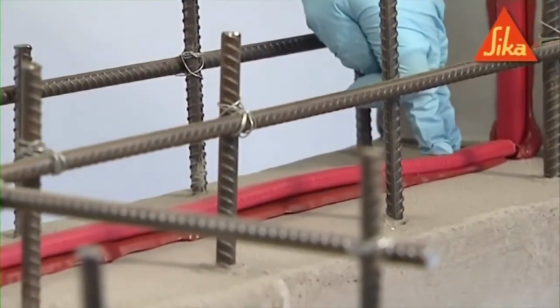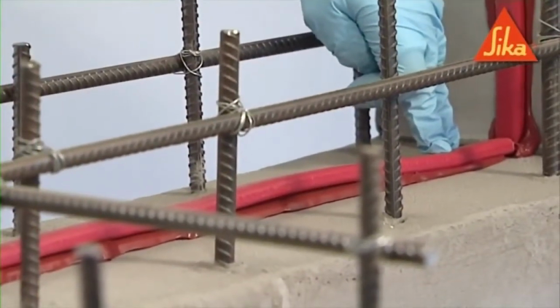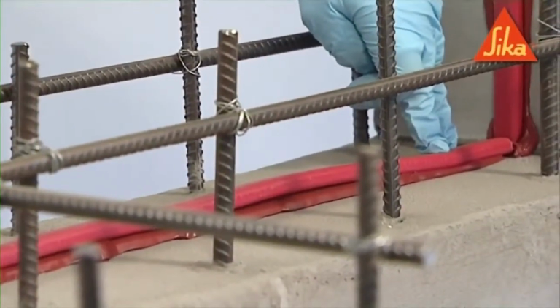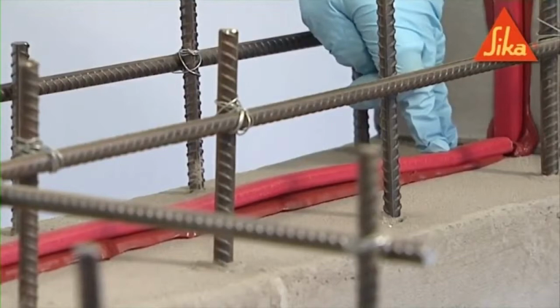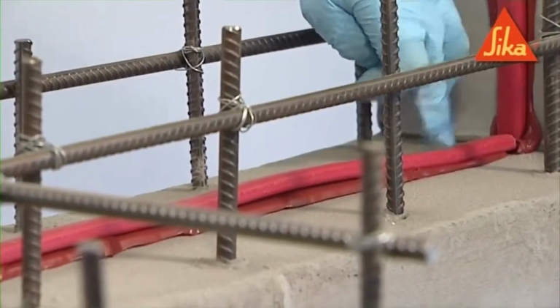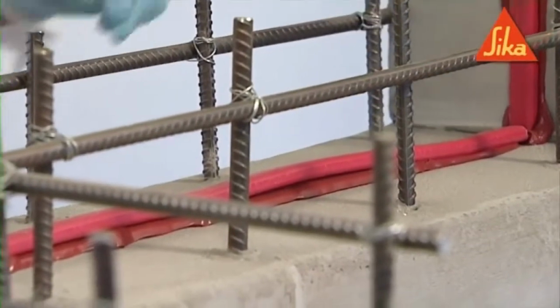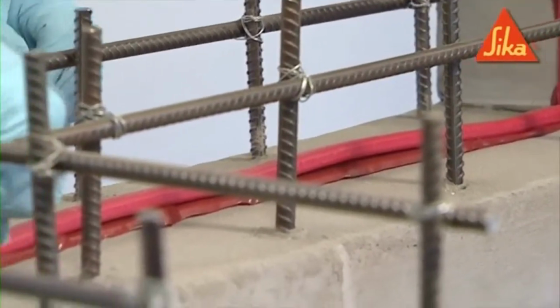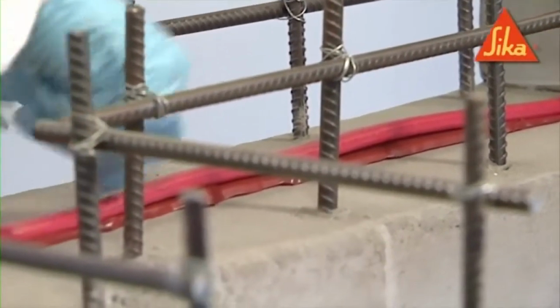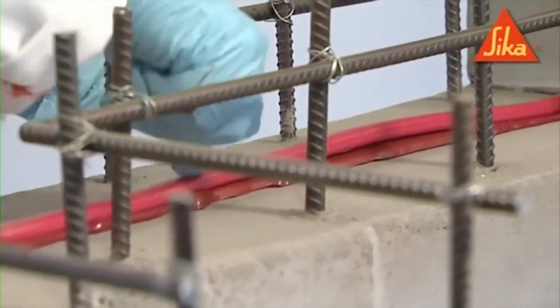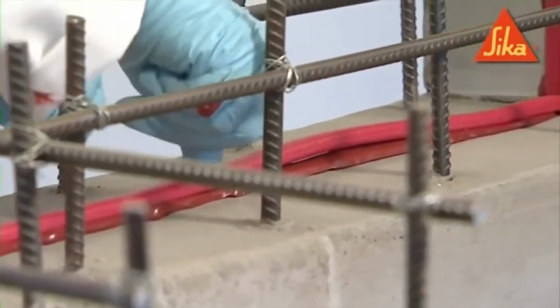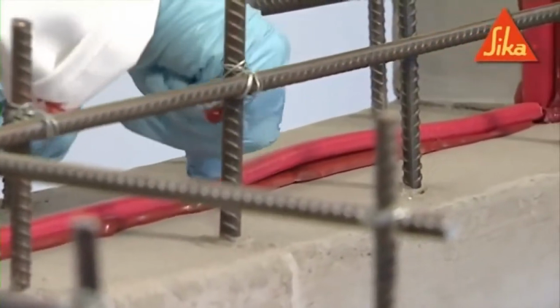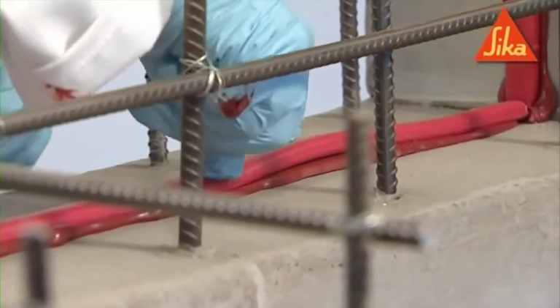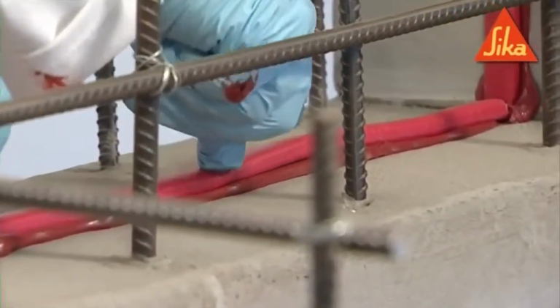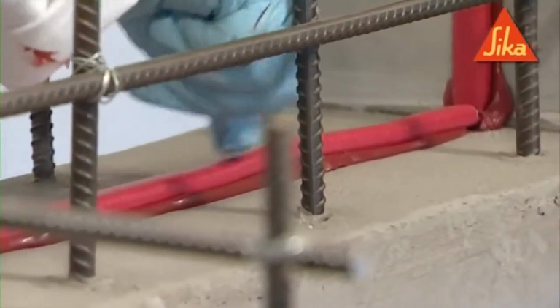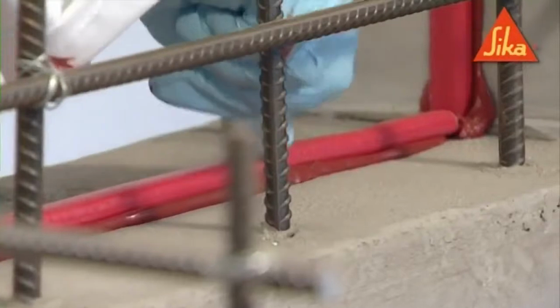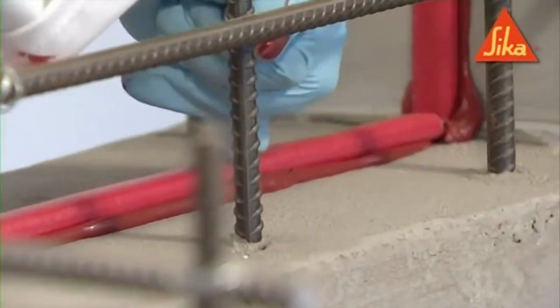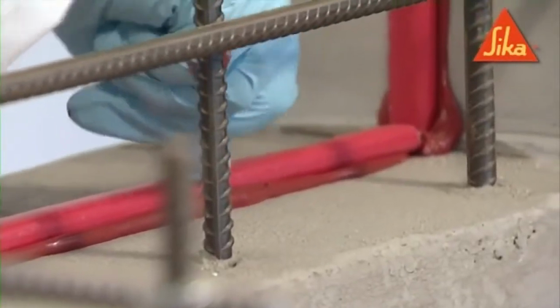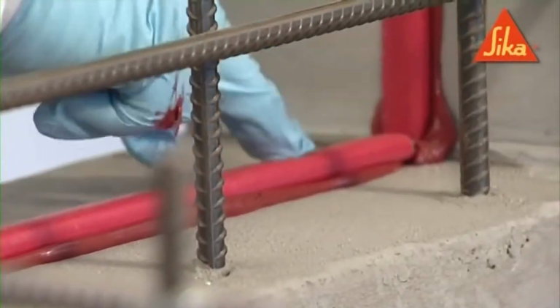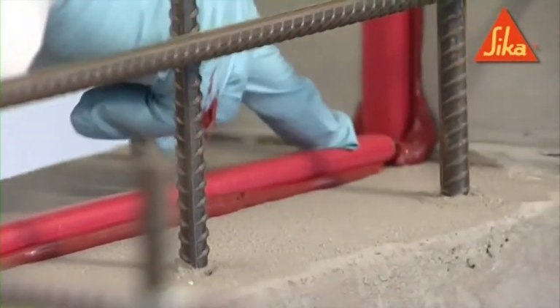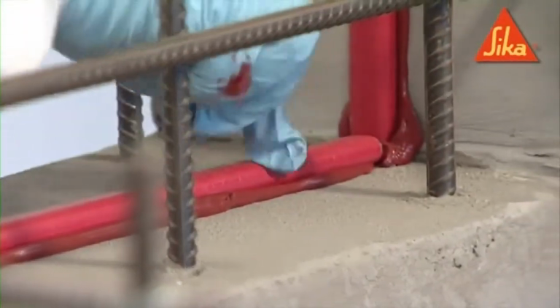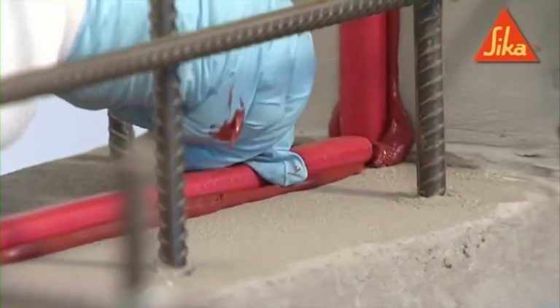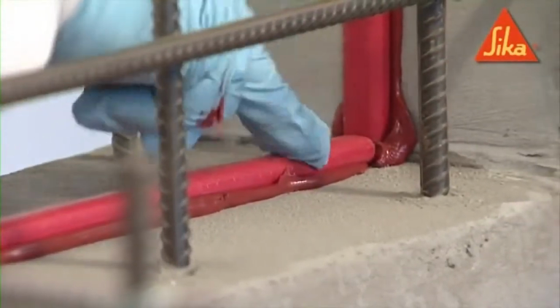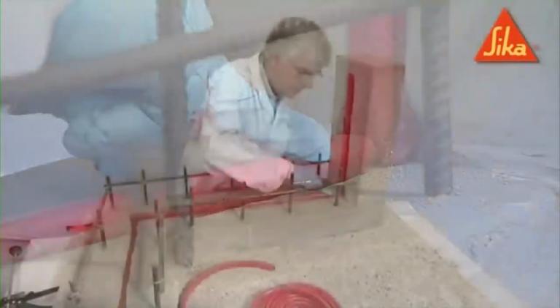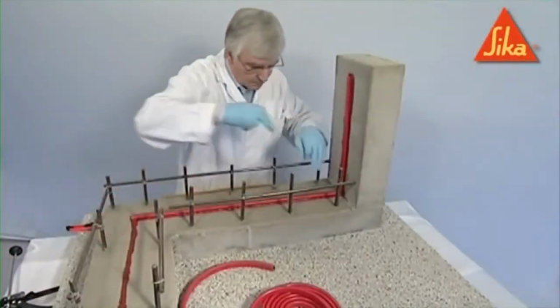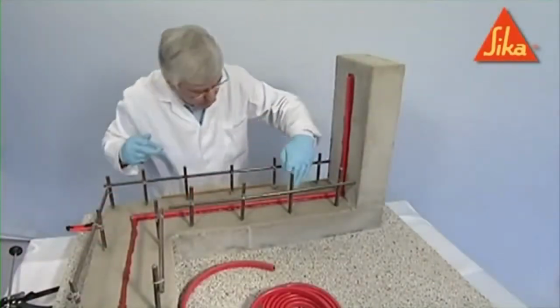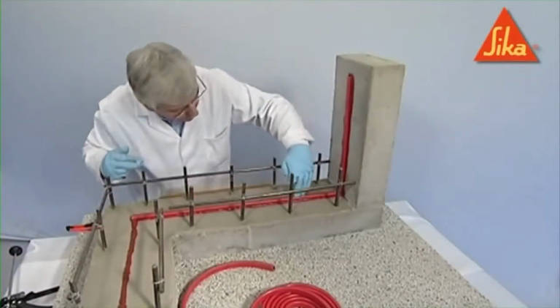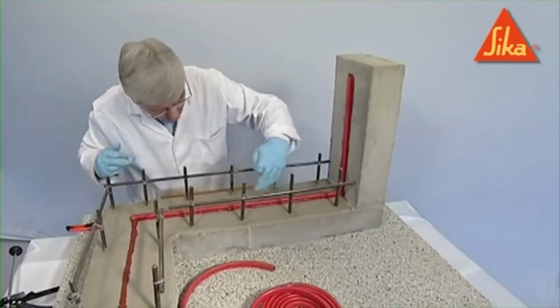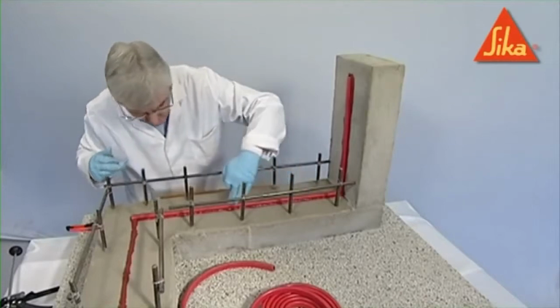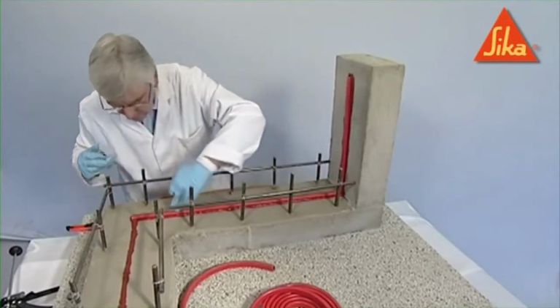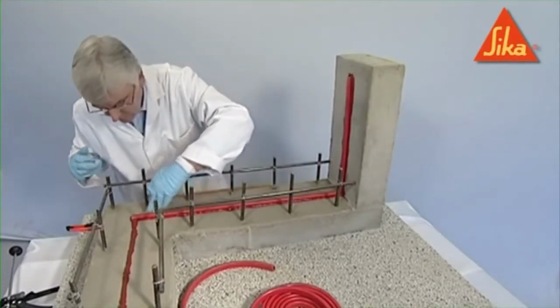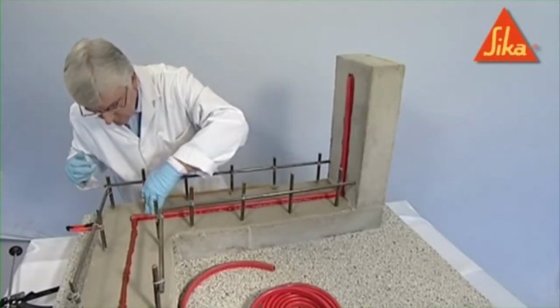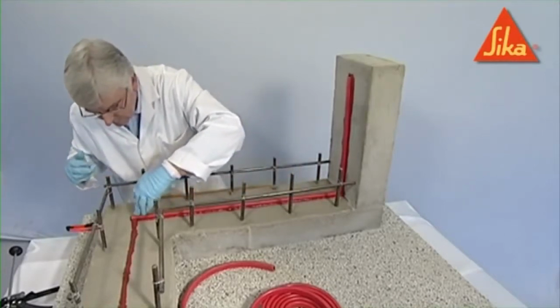Place the profile in the center of the concrete section with a minimum cover to profile on both sides of 75 millimeters for reinforced concrete or 150 millimeters for non-reinforced concrete.